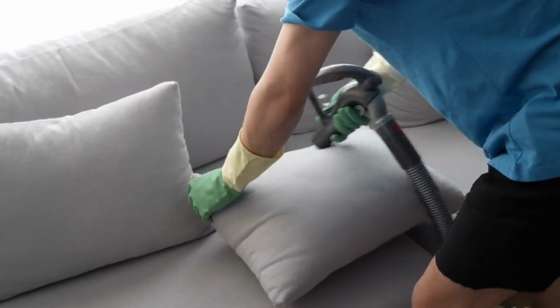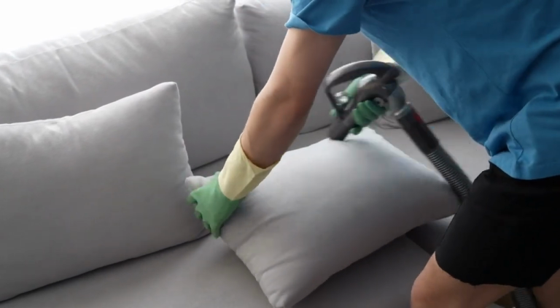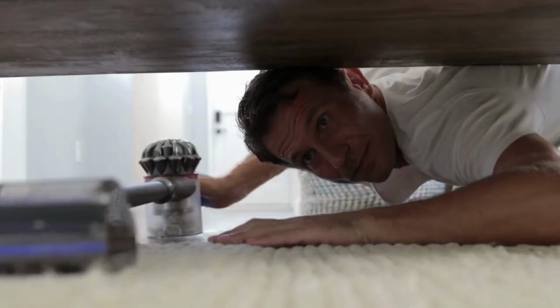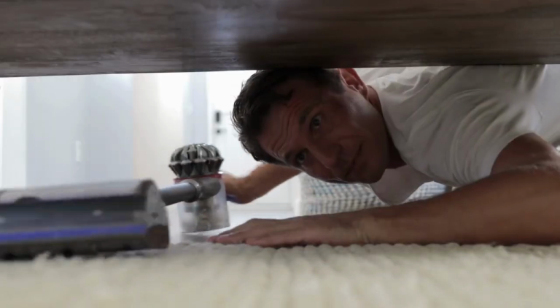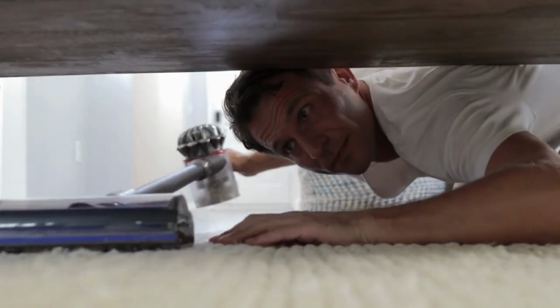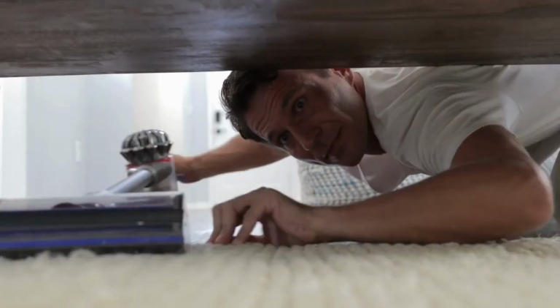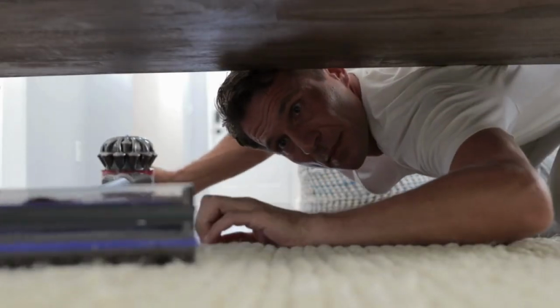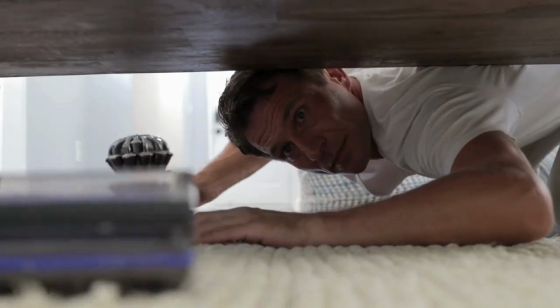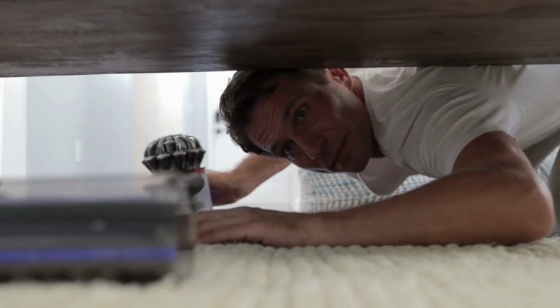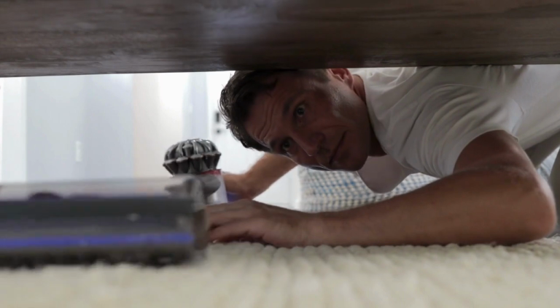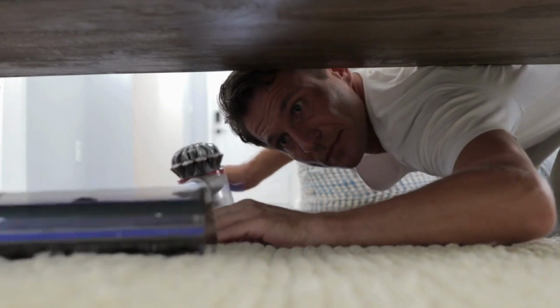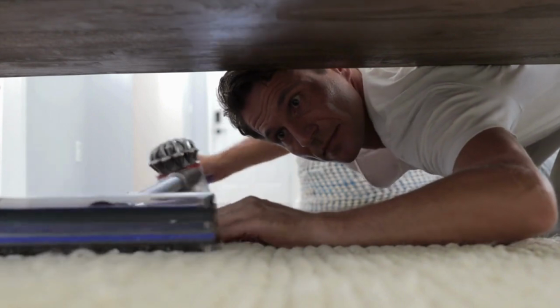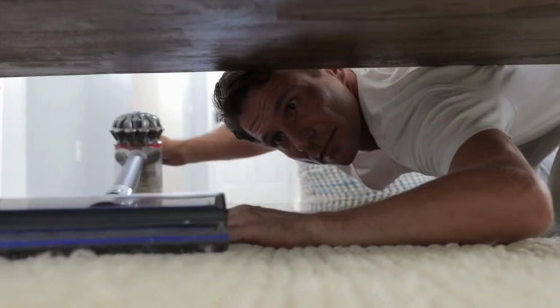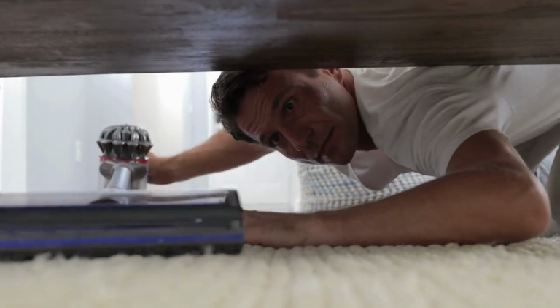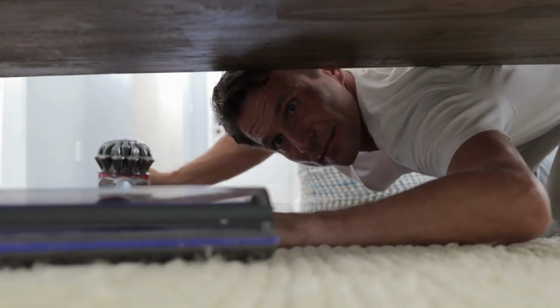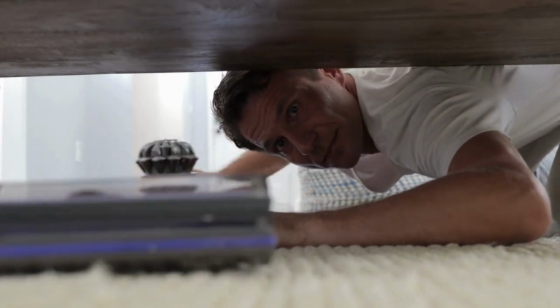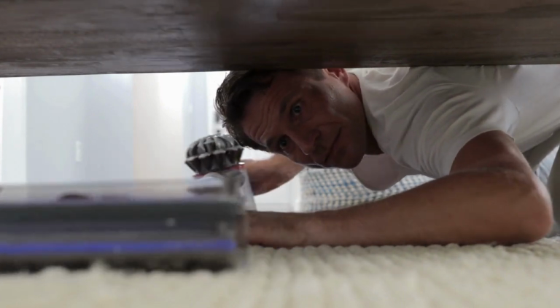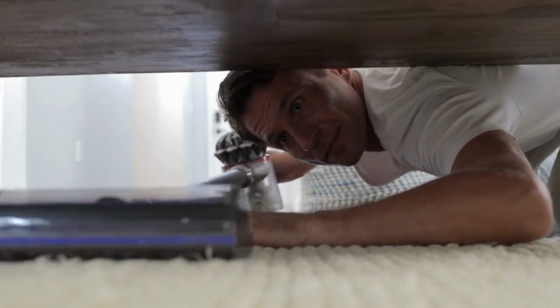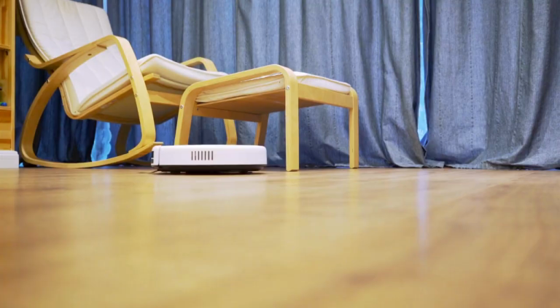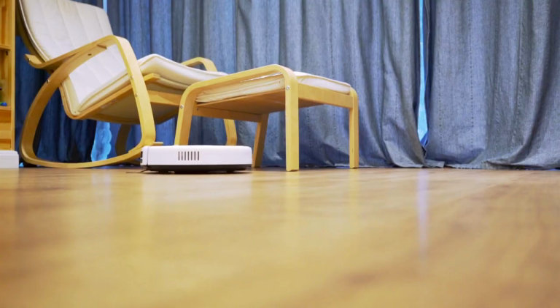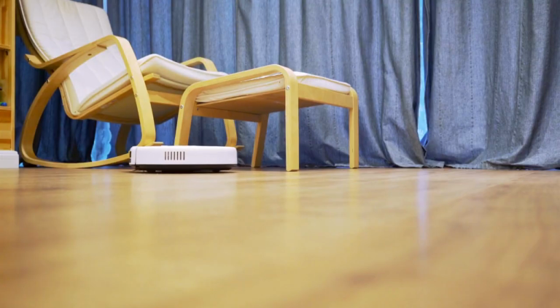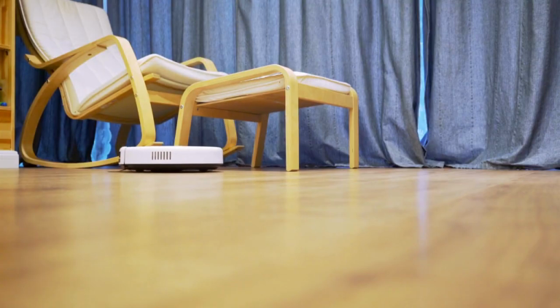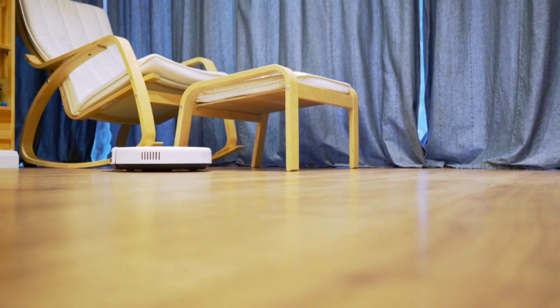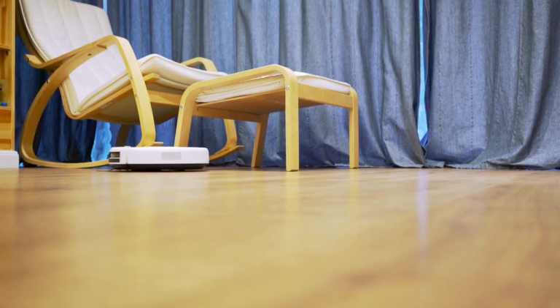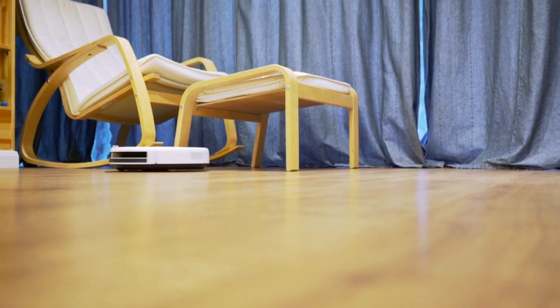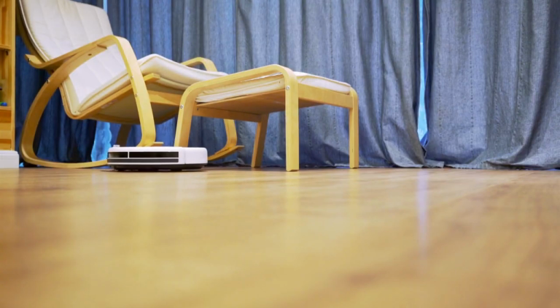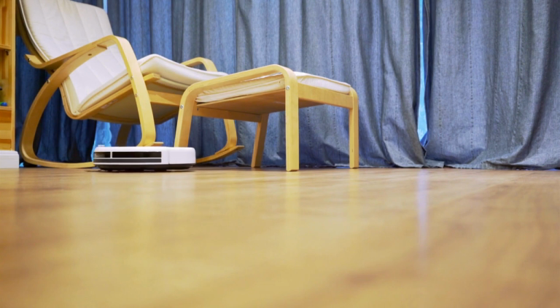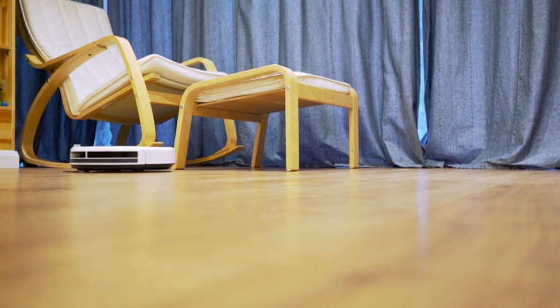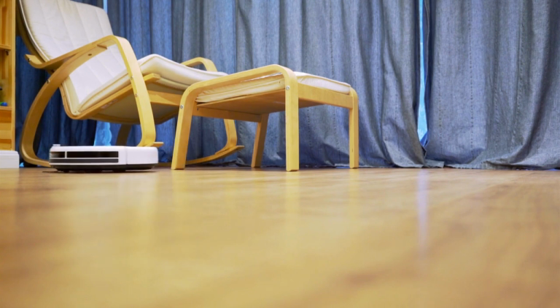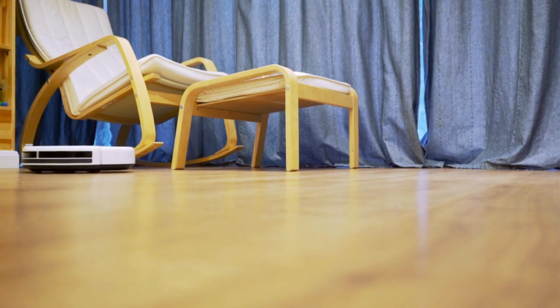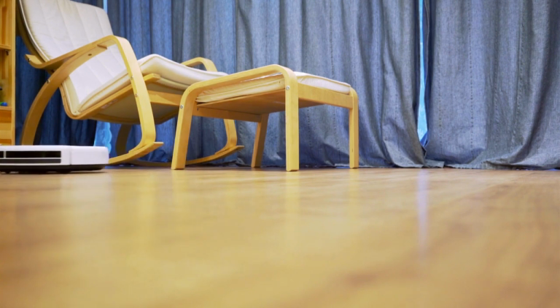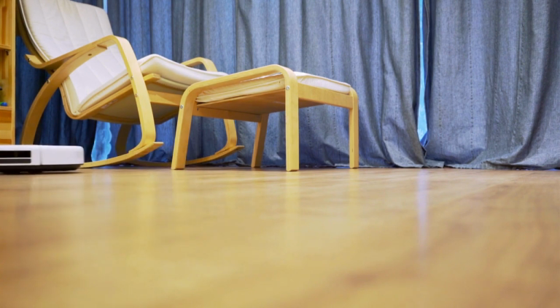Don't forget to clean hard-to-reach areas like behind furniture, under the bed and inside cabinets. These areas often collect dust and dirt, so make sure to give them some attention.